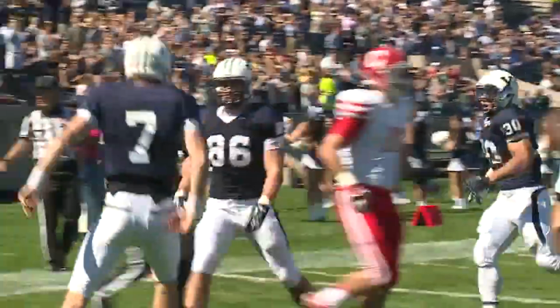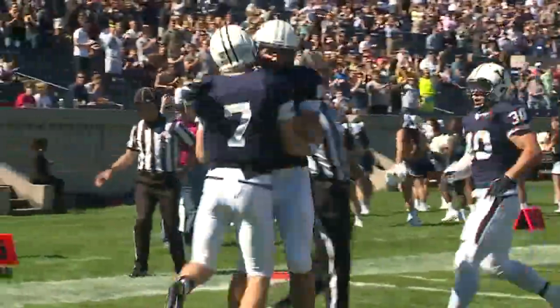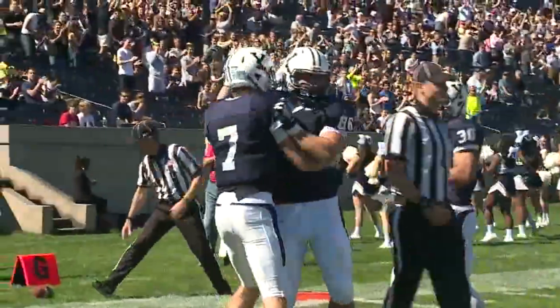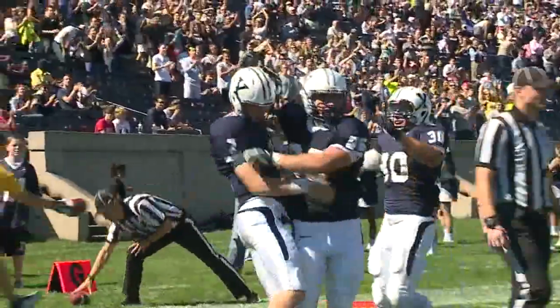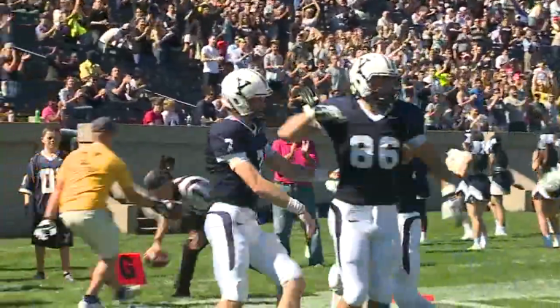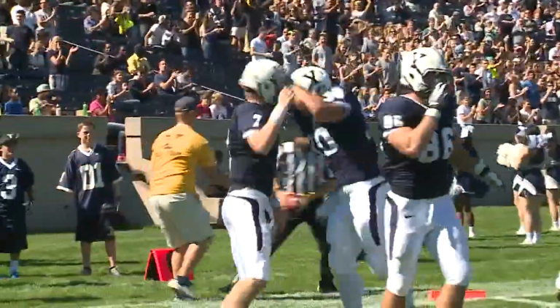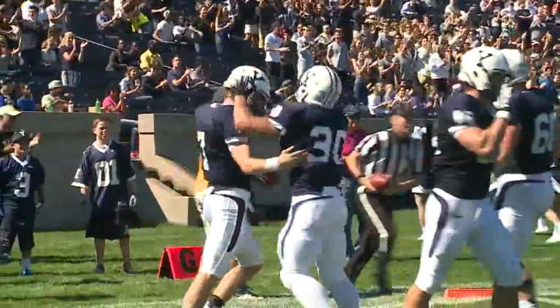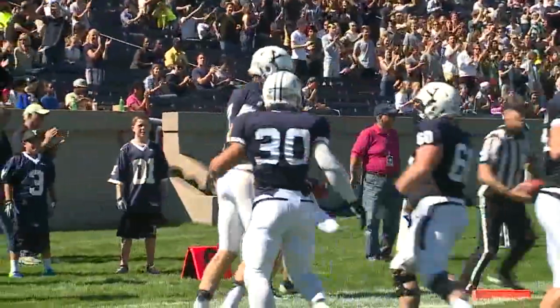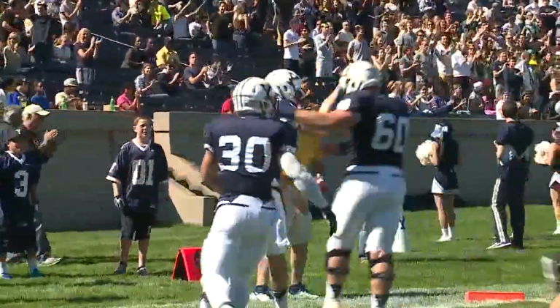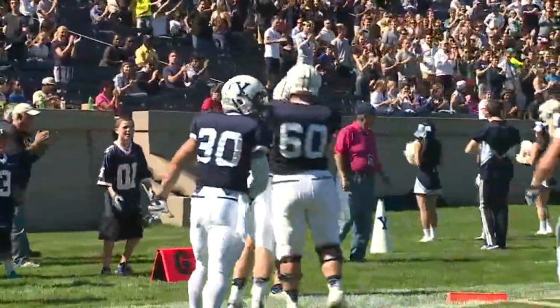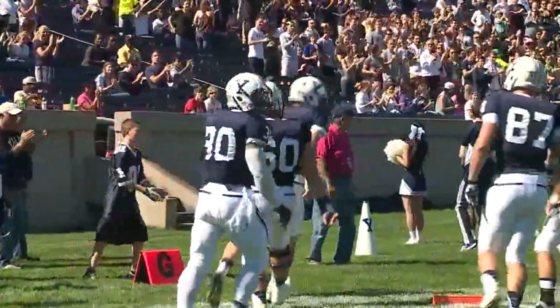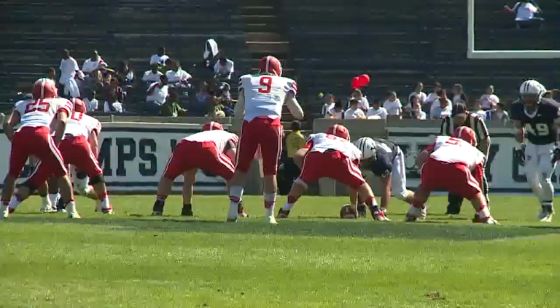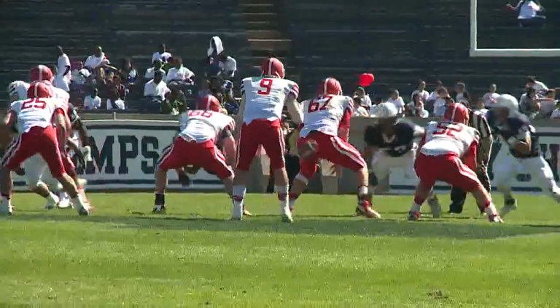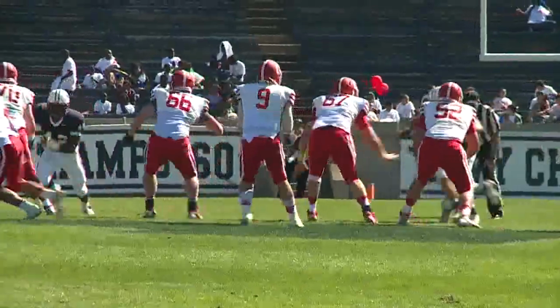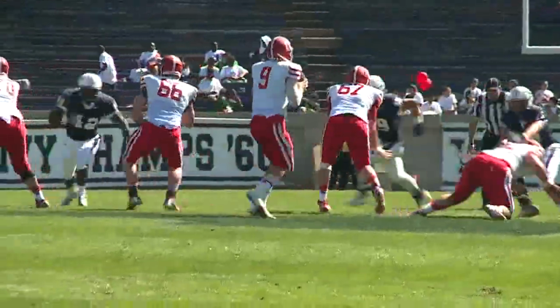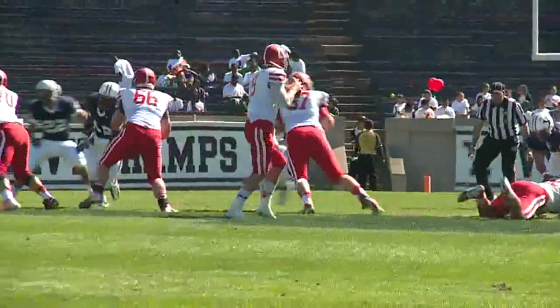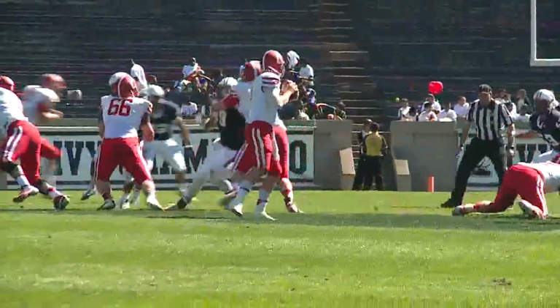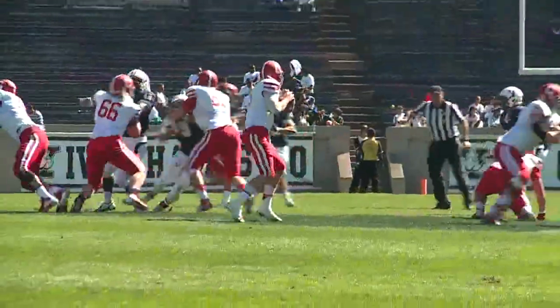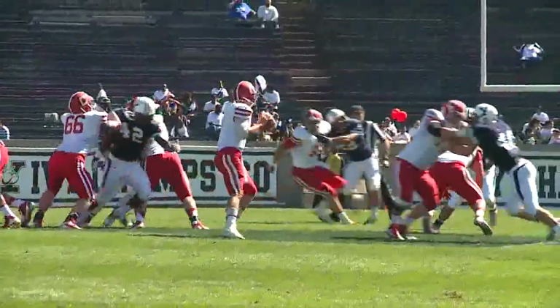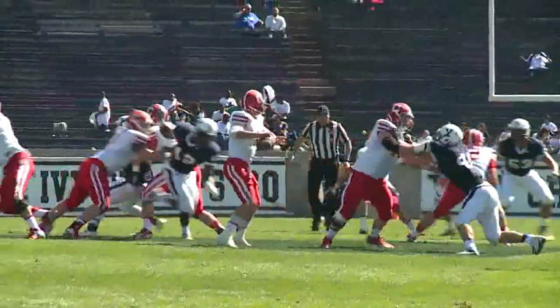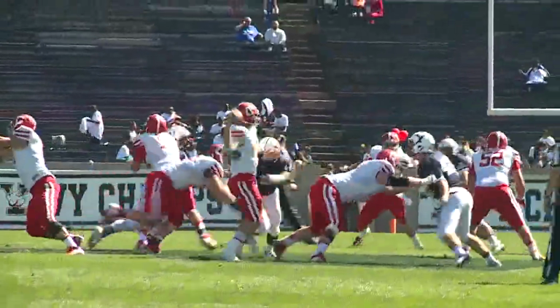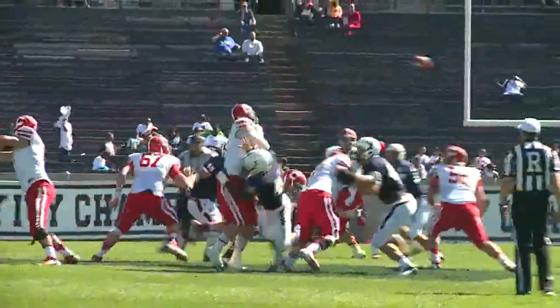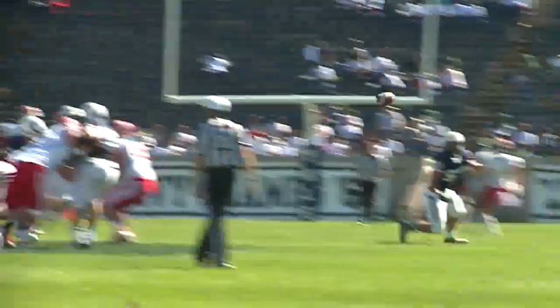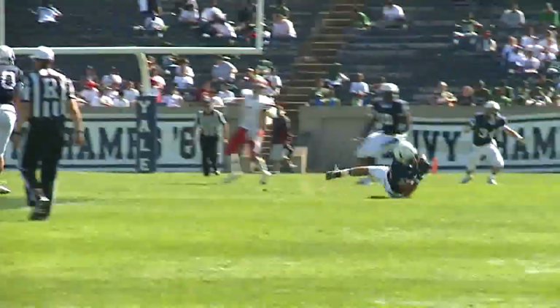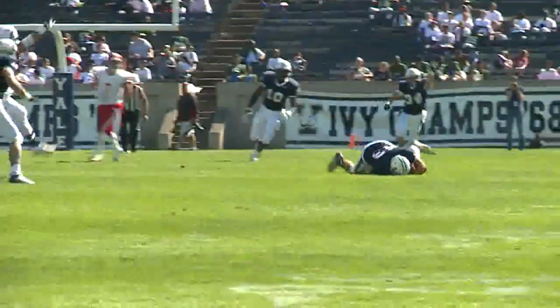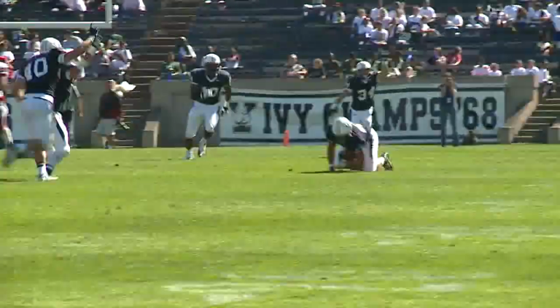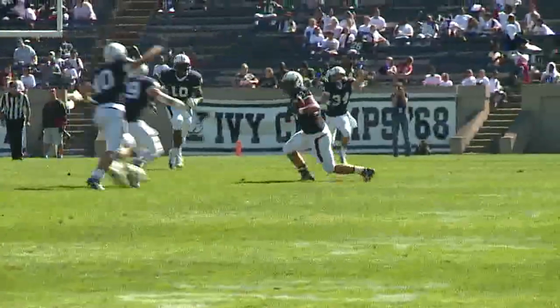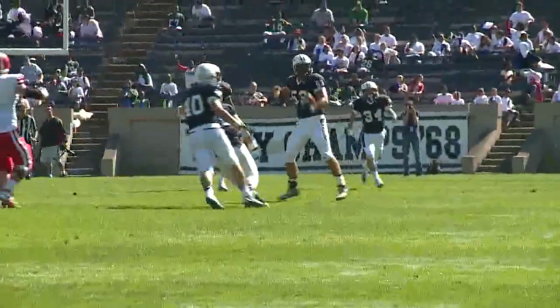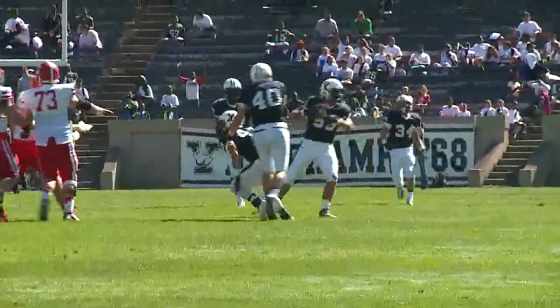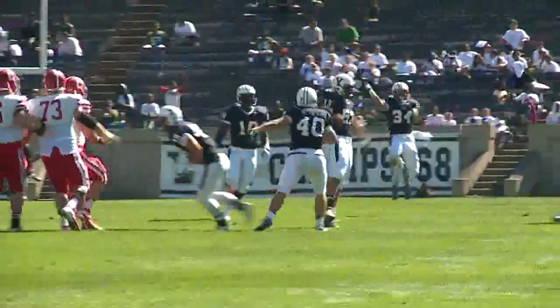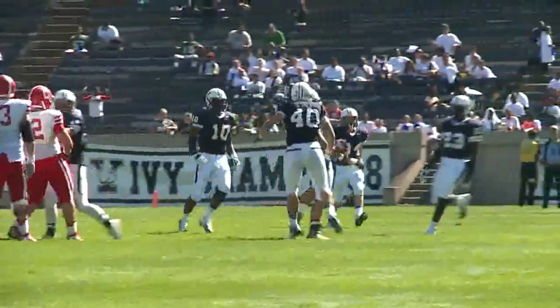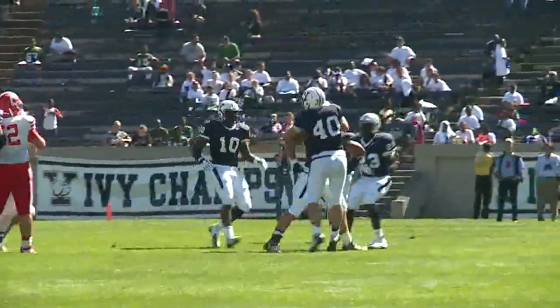The Yale defense did its best against Matthews over at the bowl. Get some pressure on him right here, it leads to the pickoff. Jeff Schmidtkins, one of two interceptions on the day for the Bulldogs.